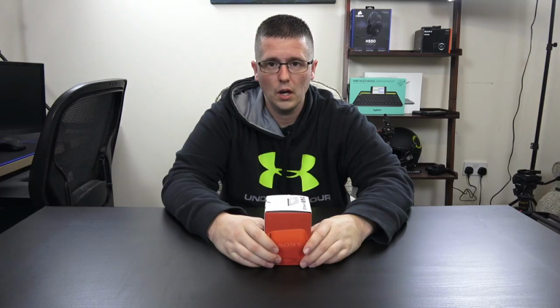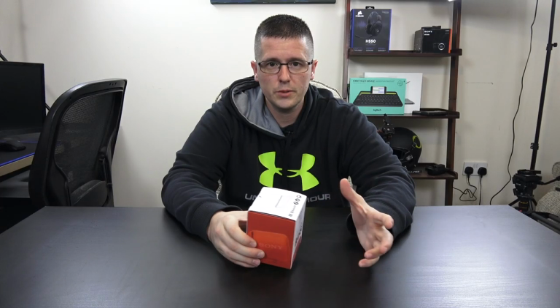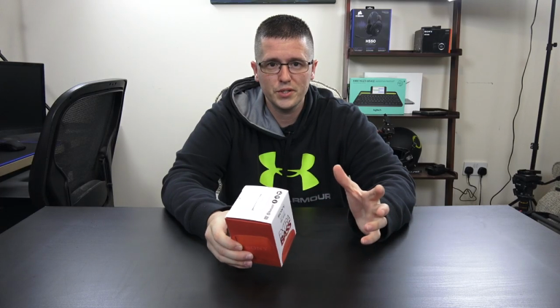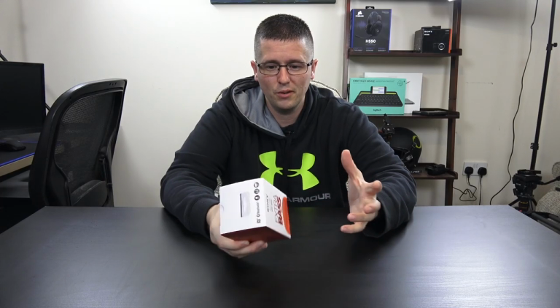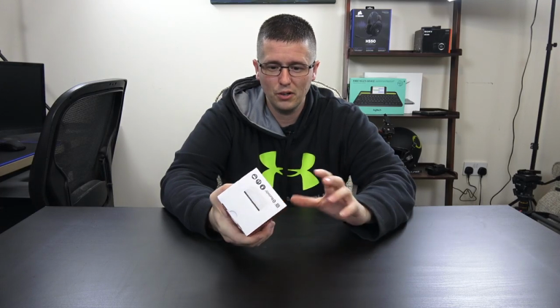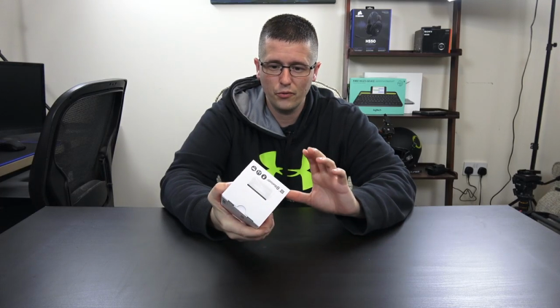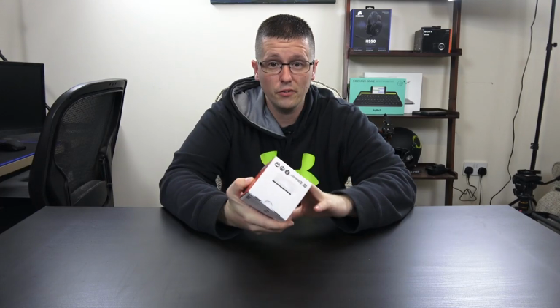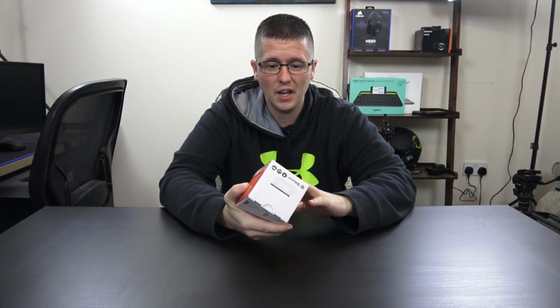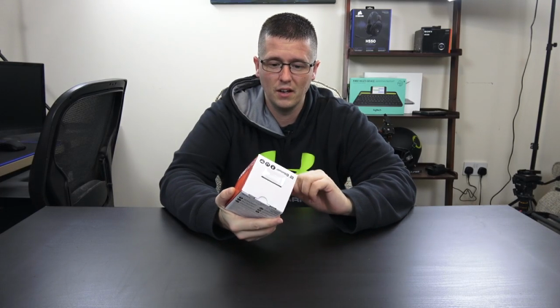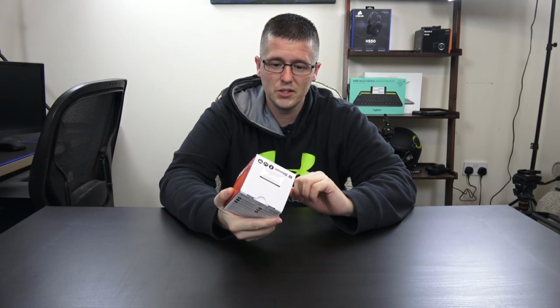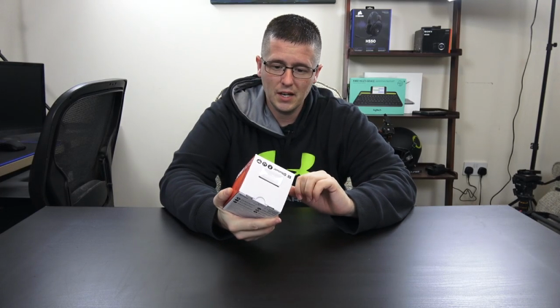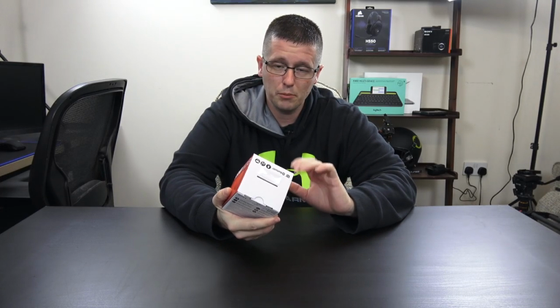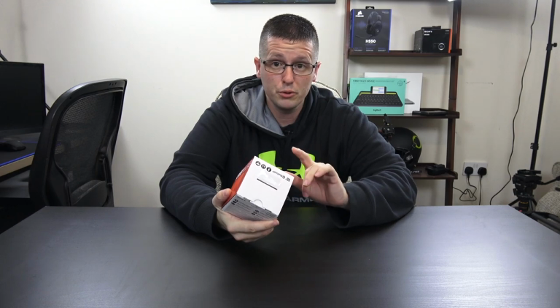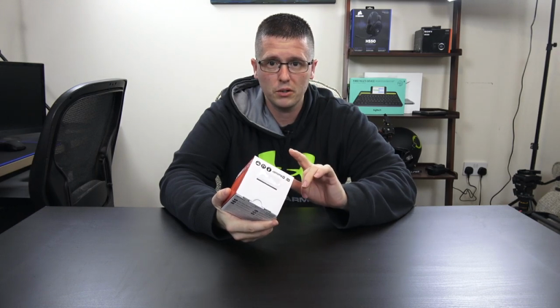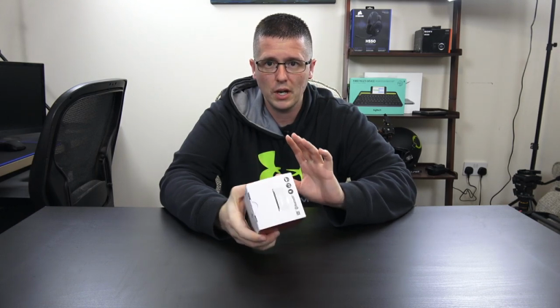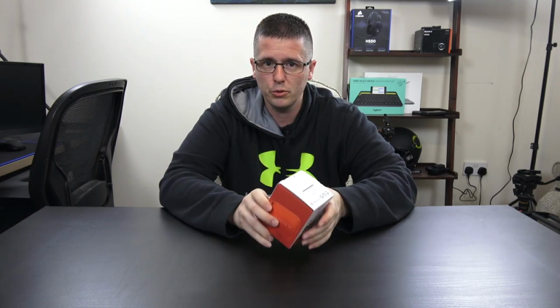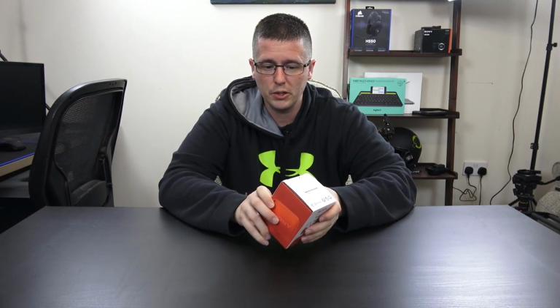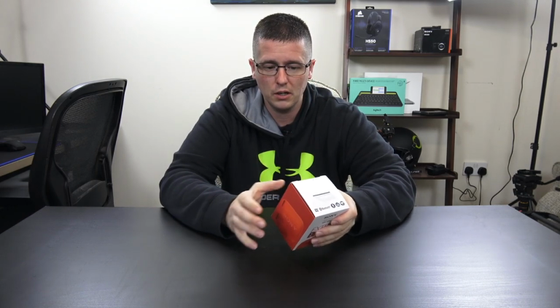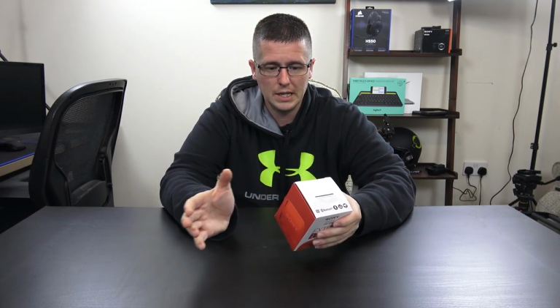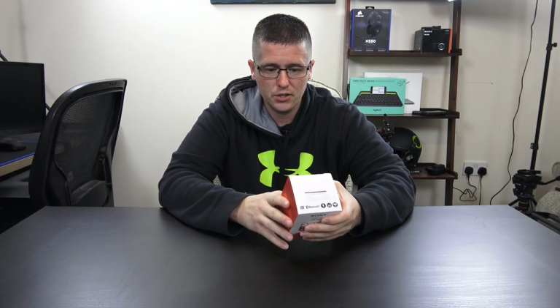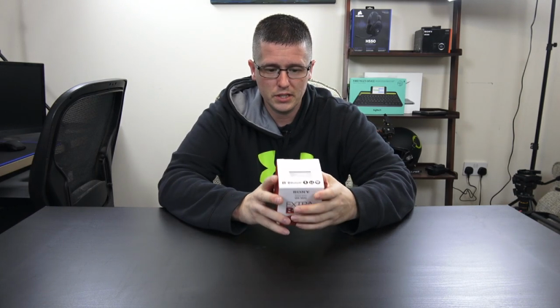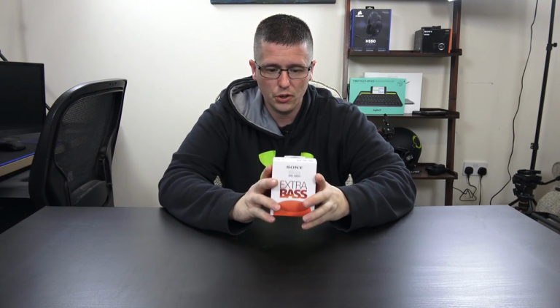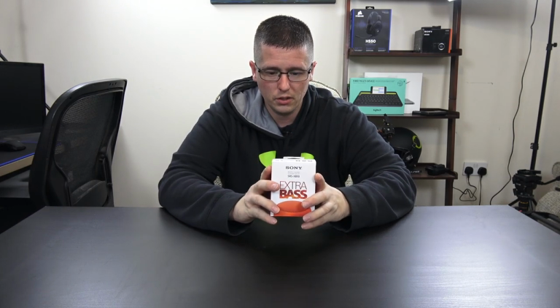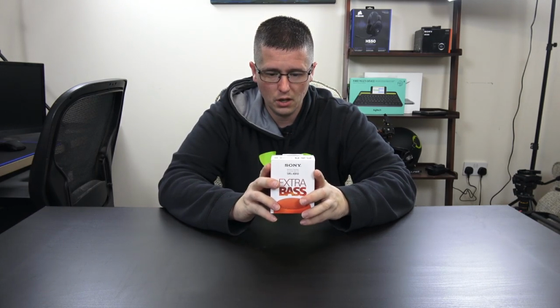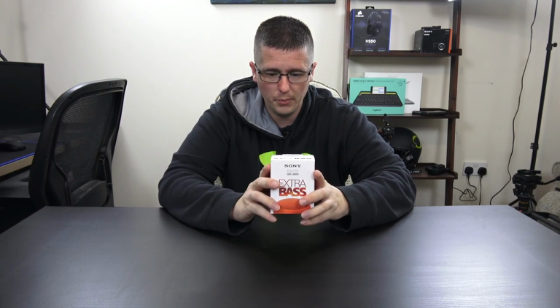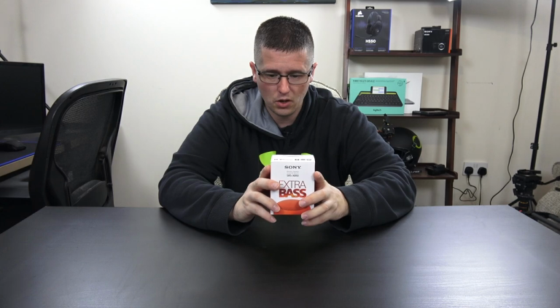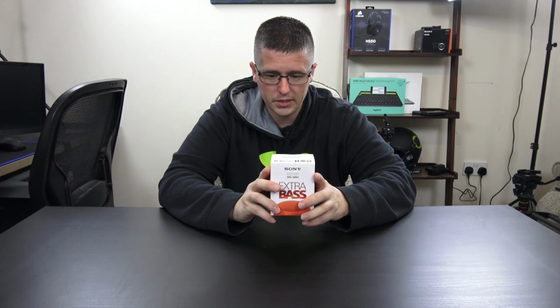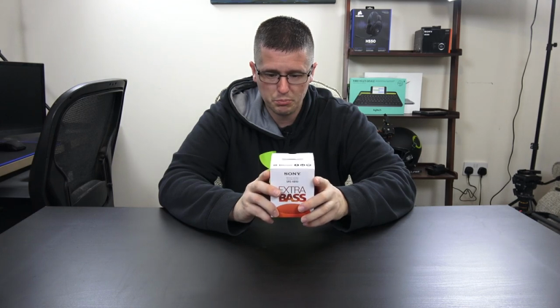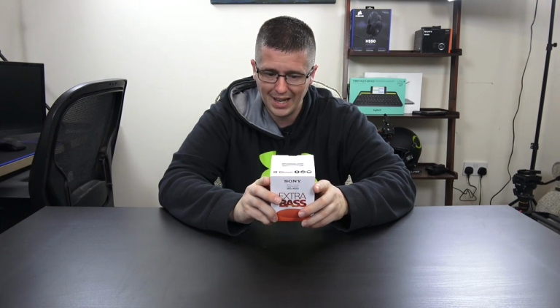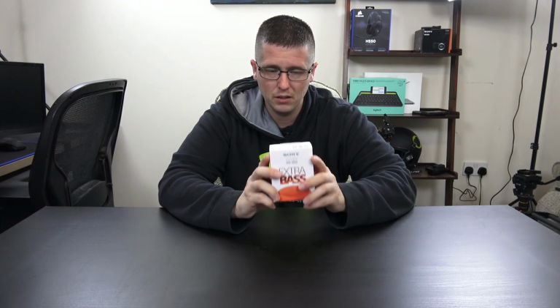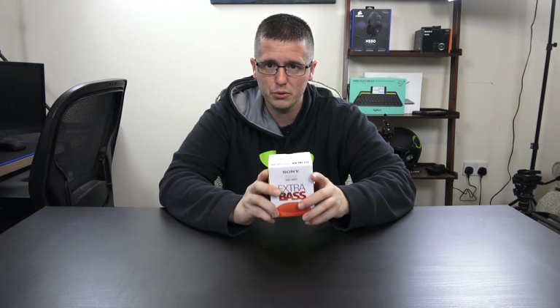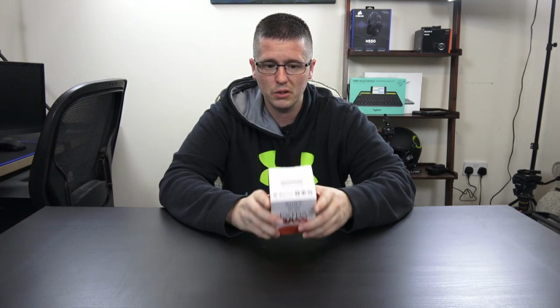Hey, what's up guys, Chris here back with another video for Under 50 Tech. Today I've got a Bluetooth speaker — I haven't done a Bluetooth speaker yet — this here is the Sony SRS XB10 Bluetooth speaker.